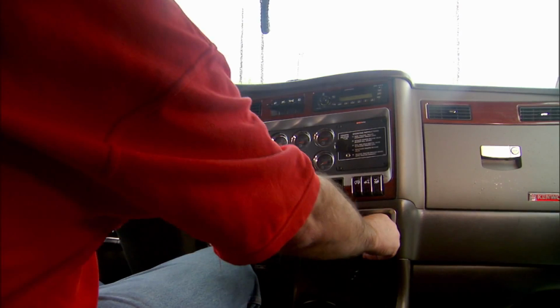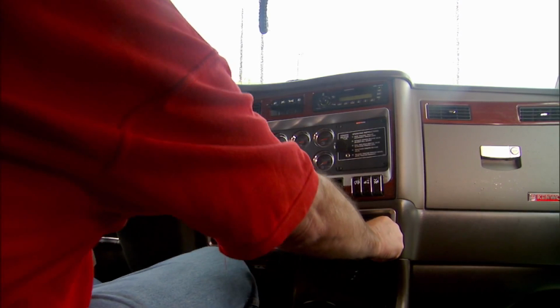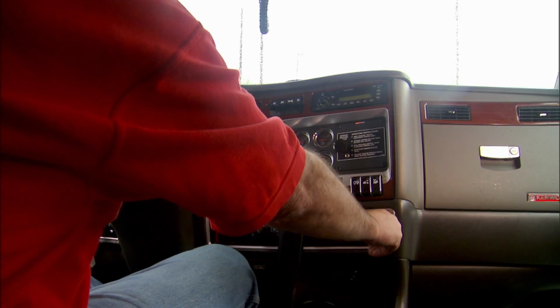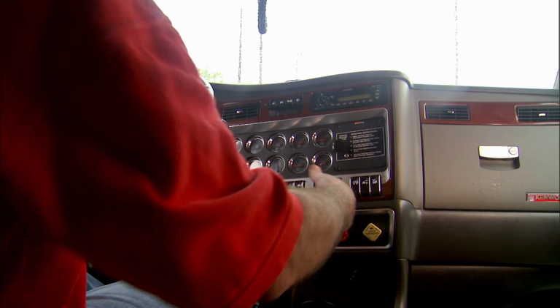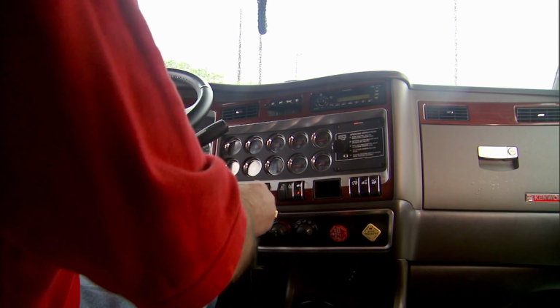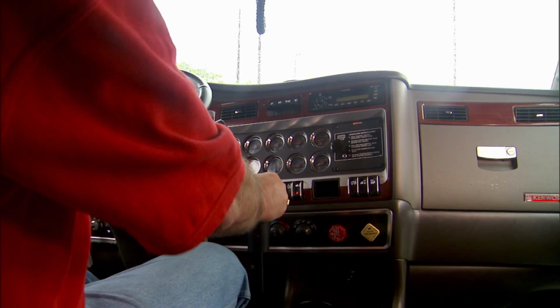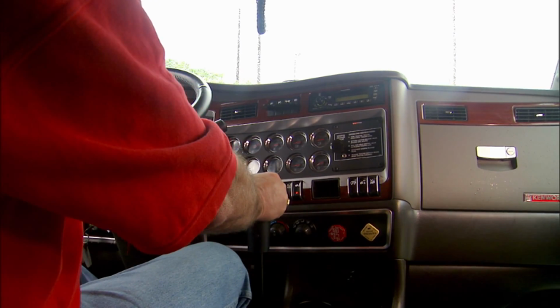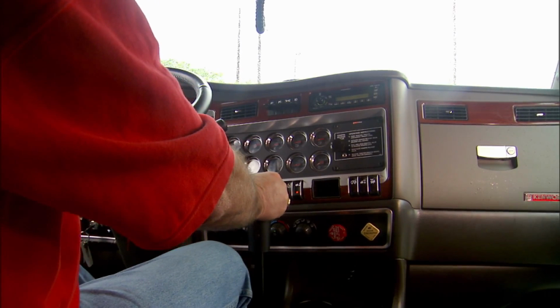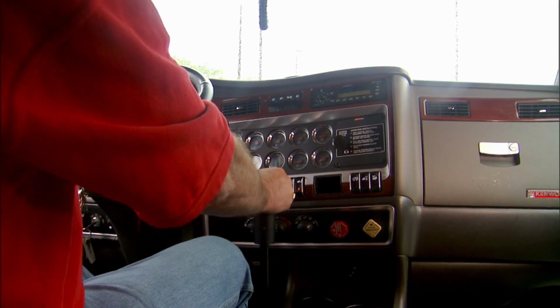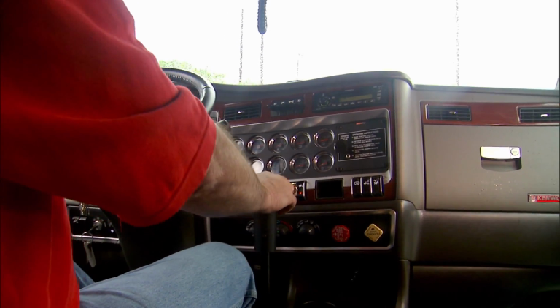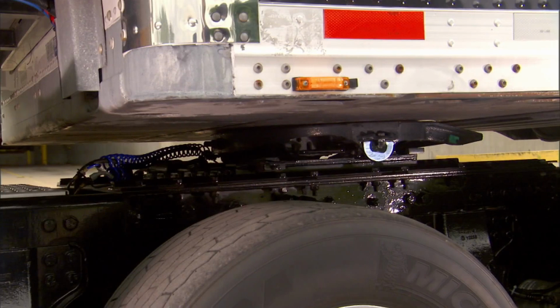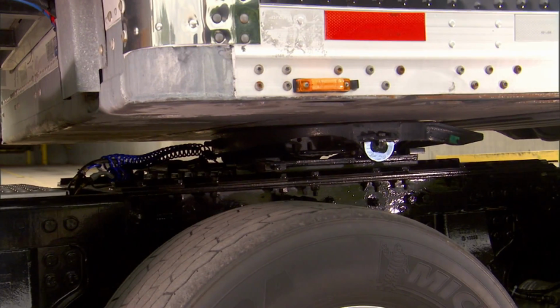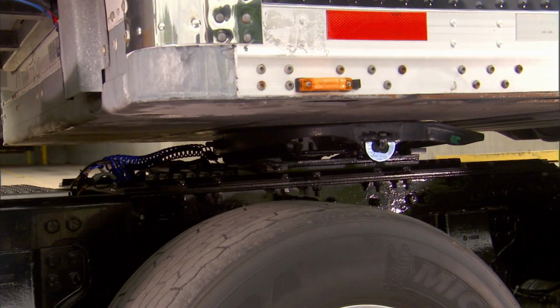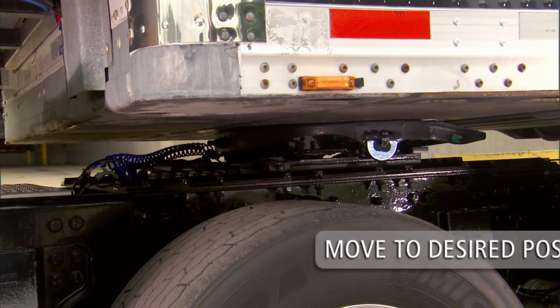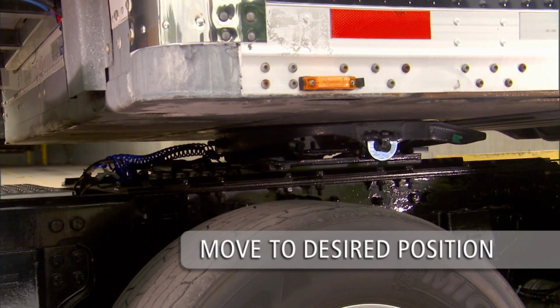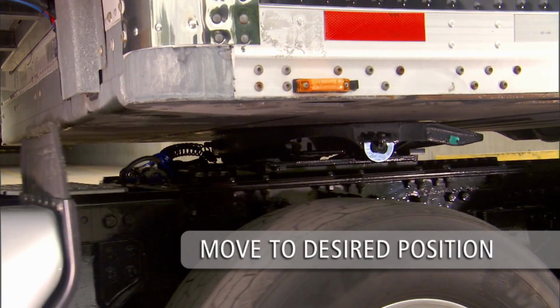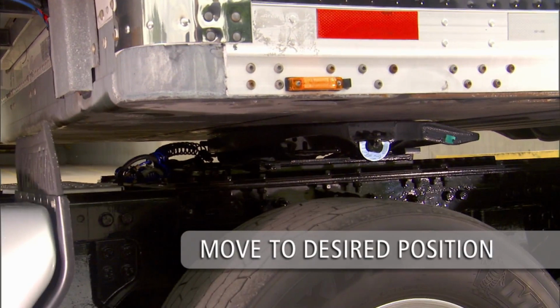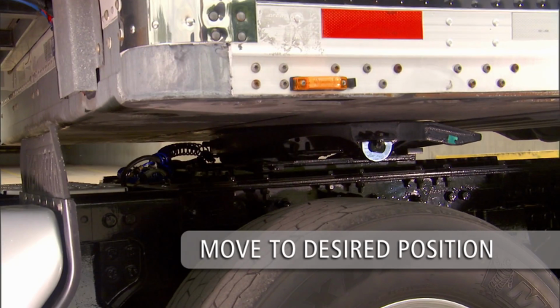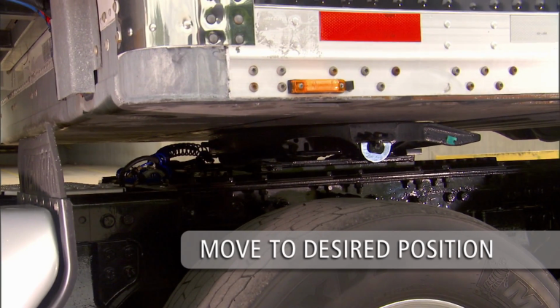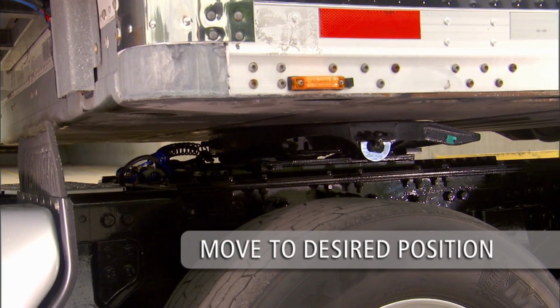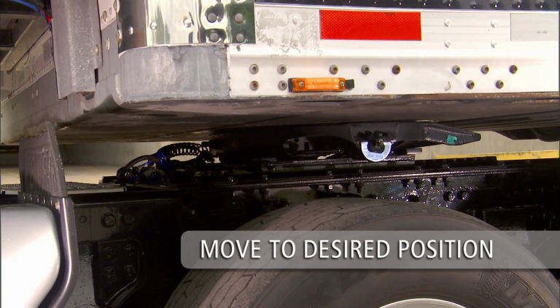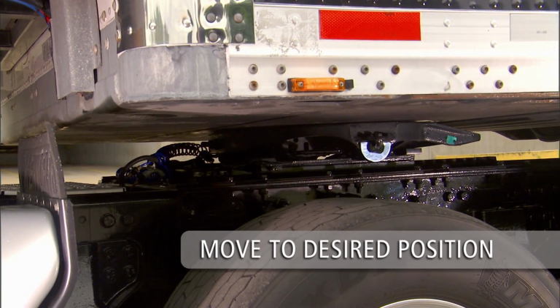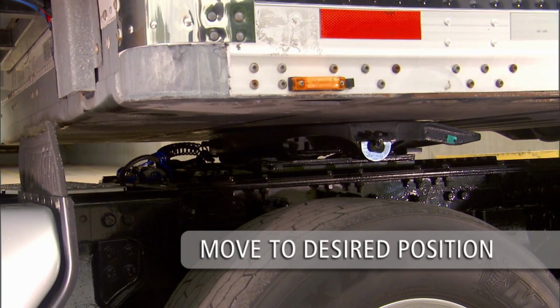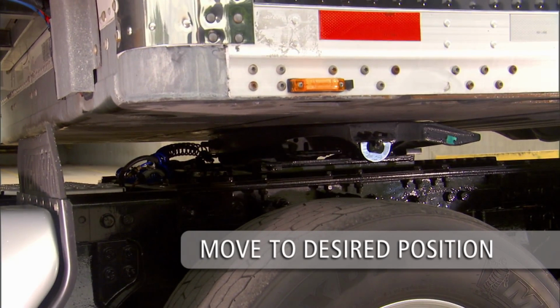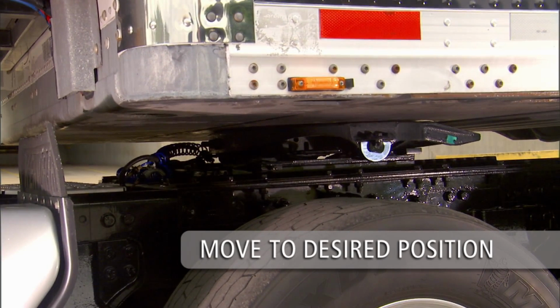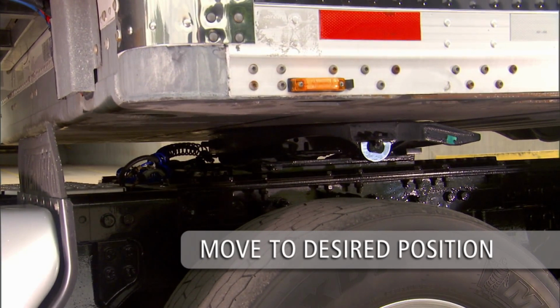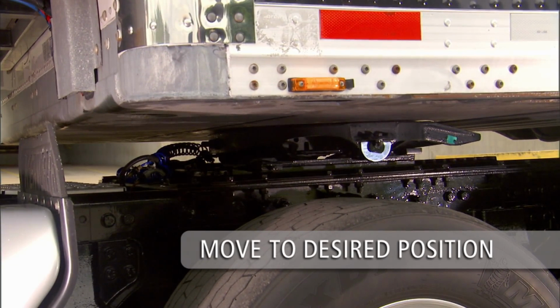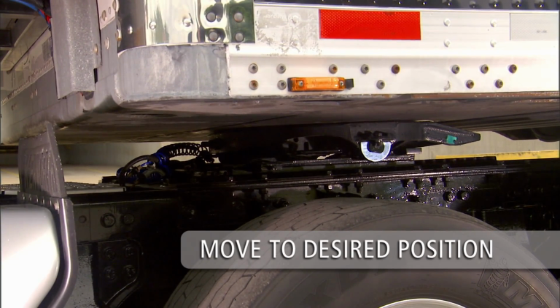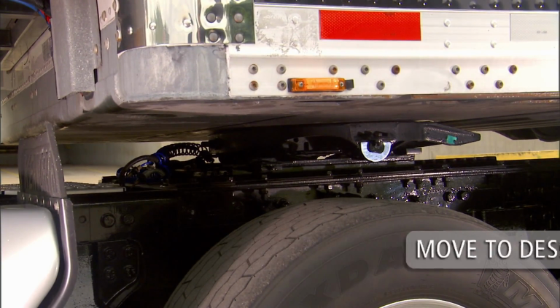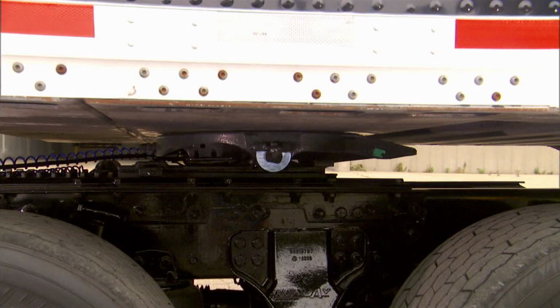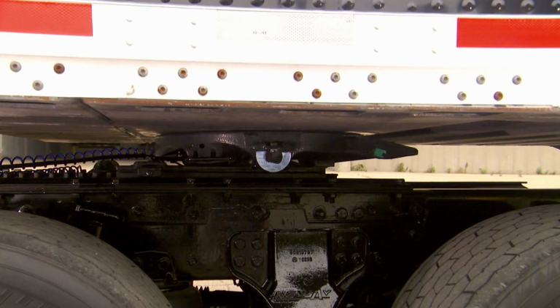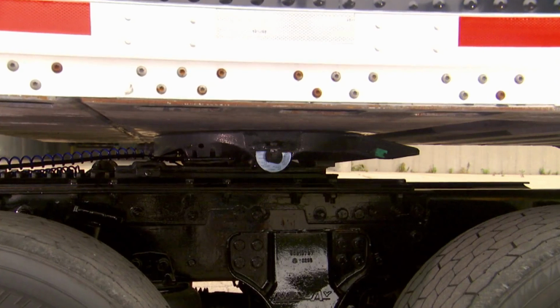Release the tractor parking brake while keeping the trailer brakes engaged. Move forward or backward to achieve the desired fifth wheel position for the proper weight distribution for tractor and trailer.